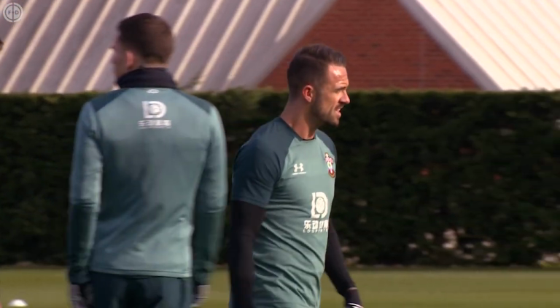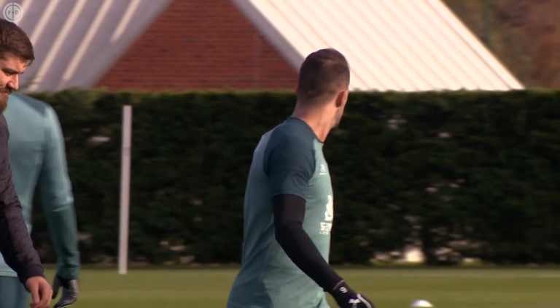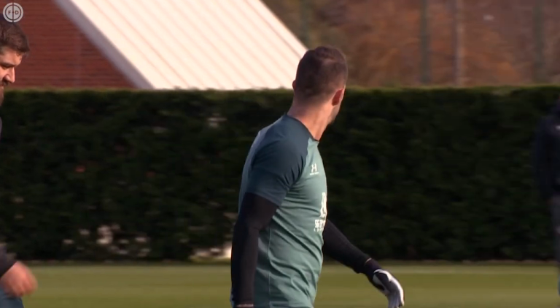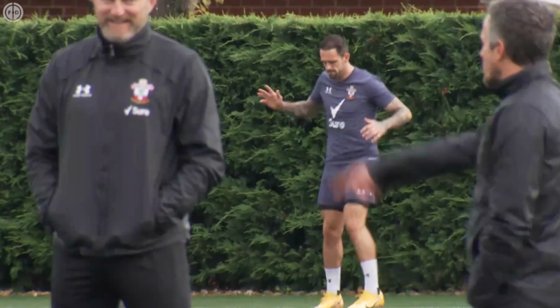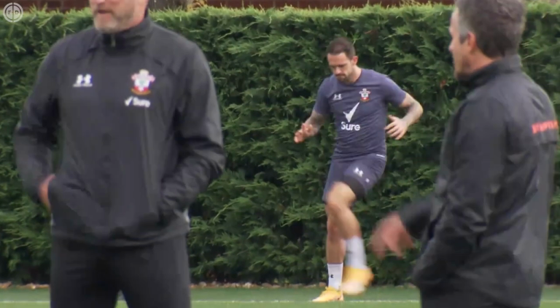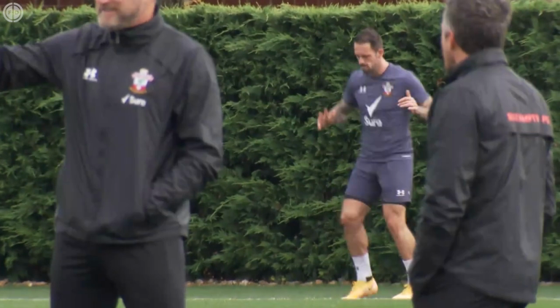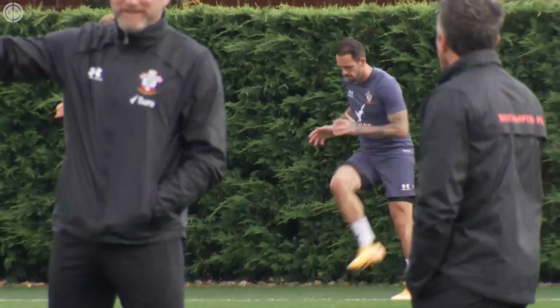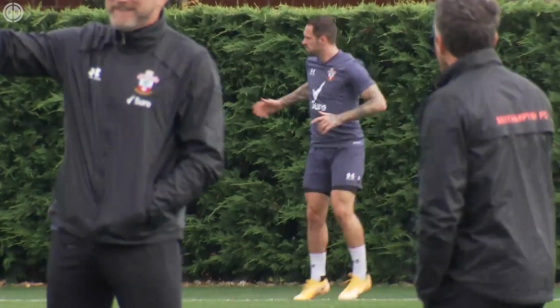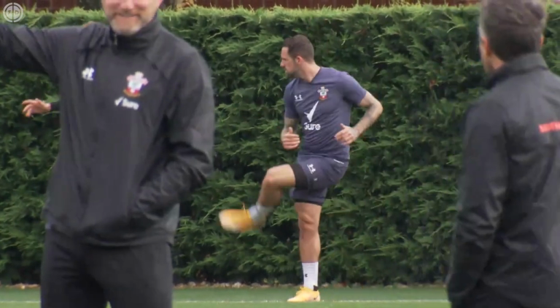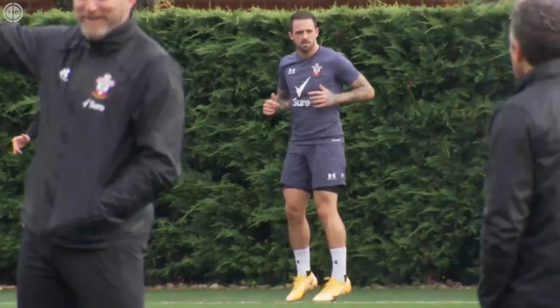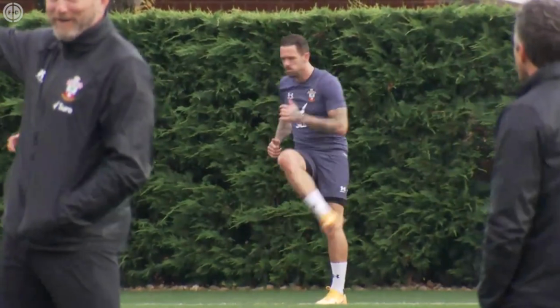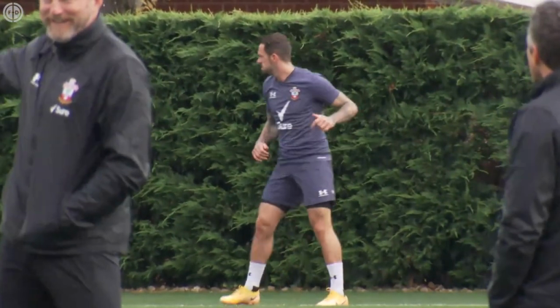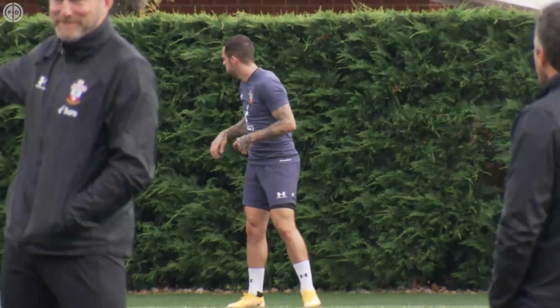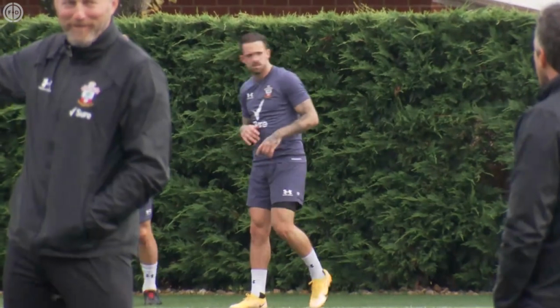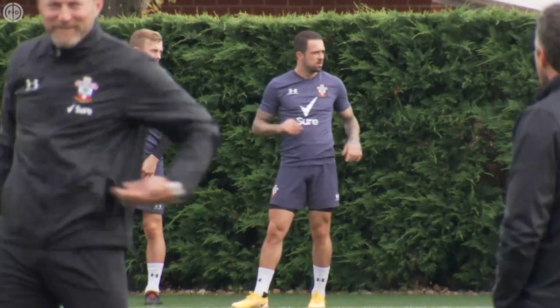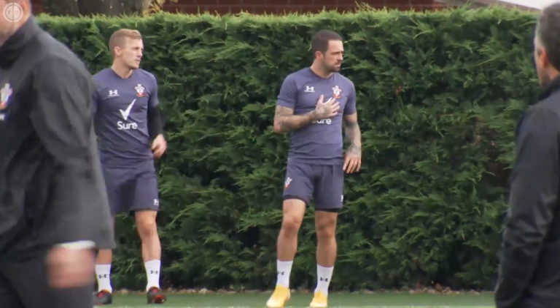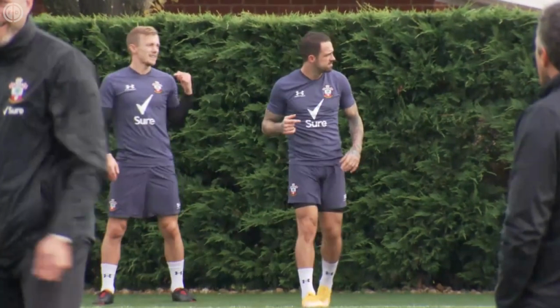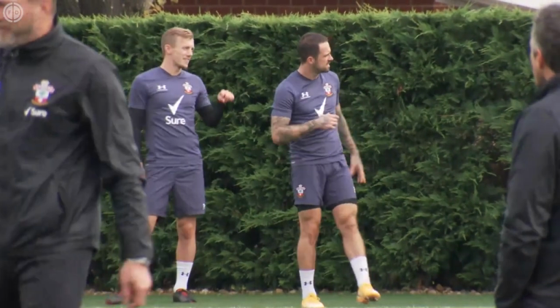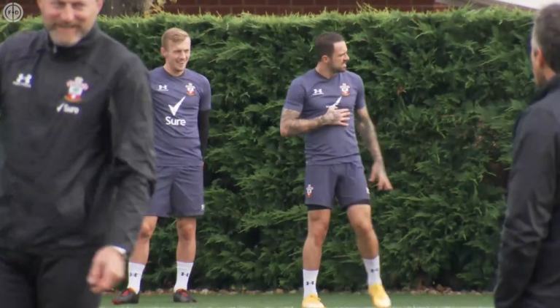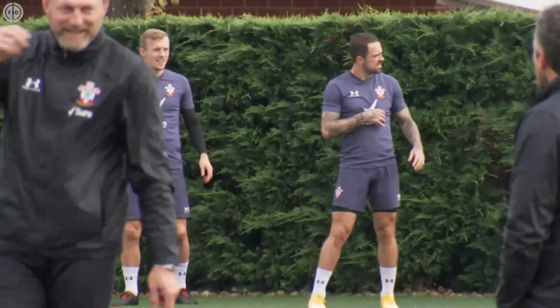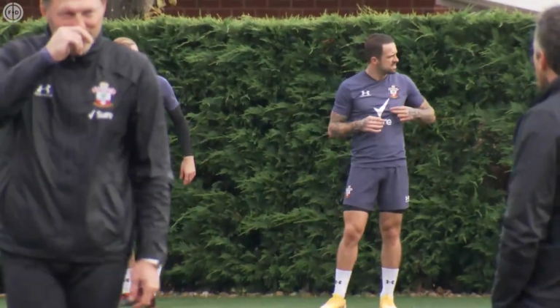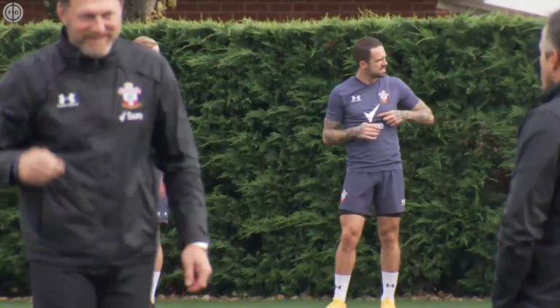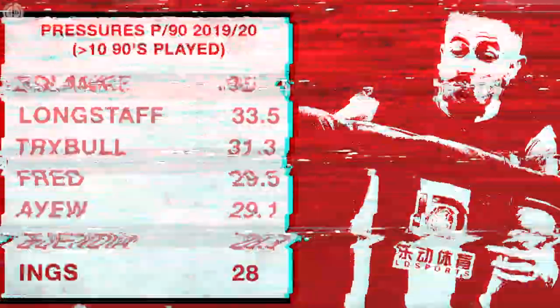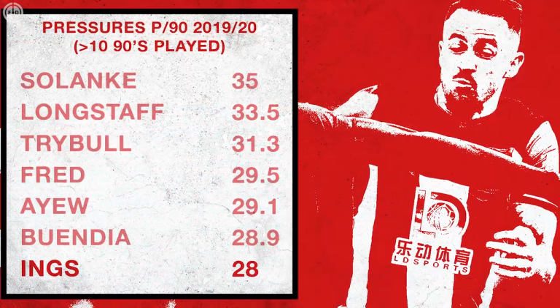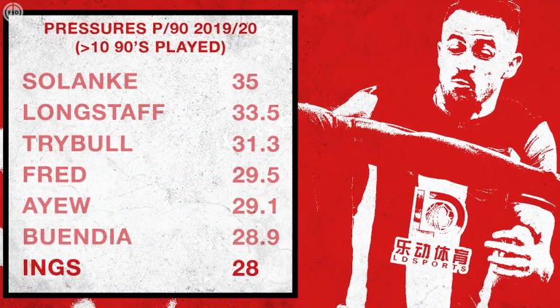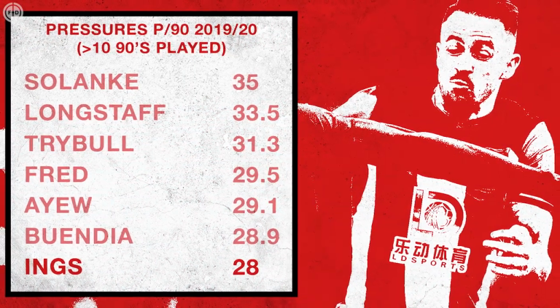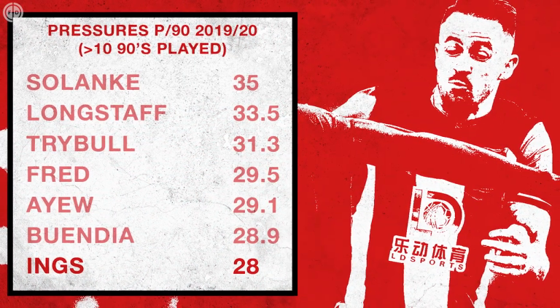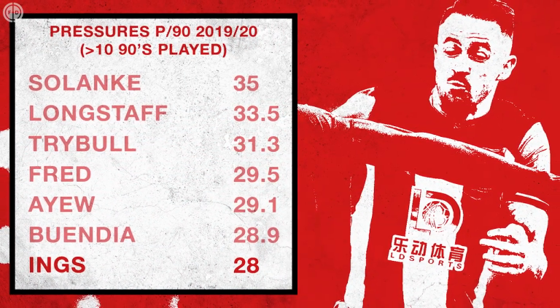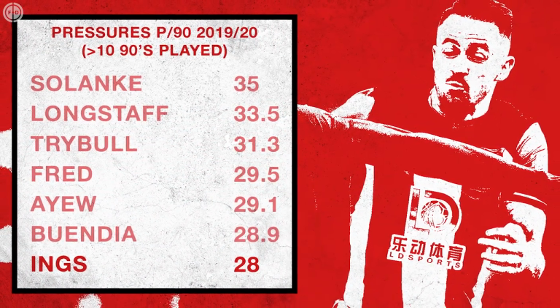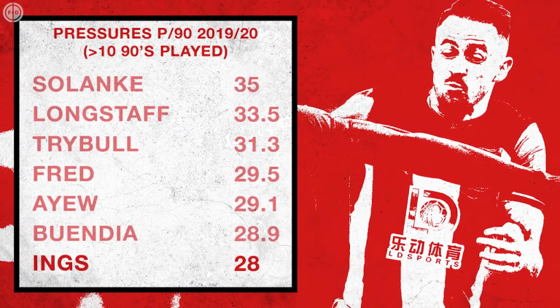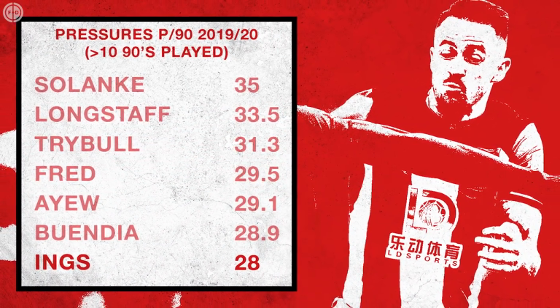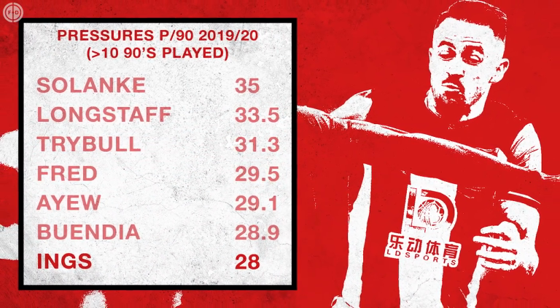Finishing as the second highest scorer in the Premier League on a goal-shy Southampton meant Ings was responsible for 47% of his club's total attacking output, but he also led the press from the front, with just 6 players across the whole of the league topping his 28 pressures per 90 minutes.